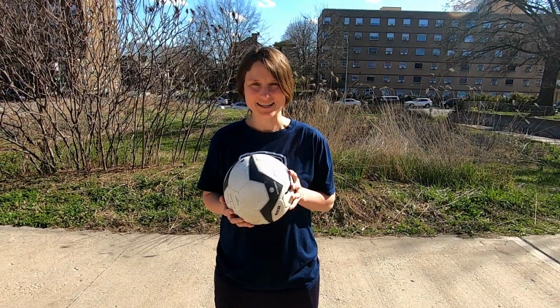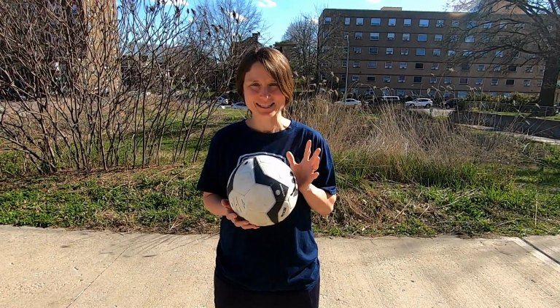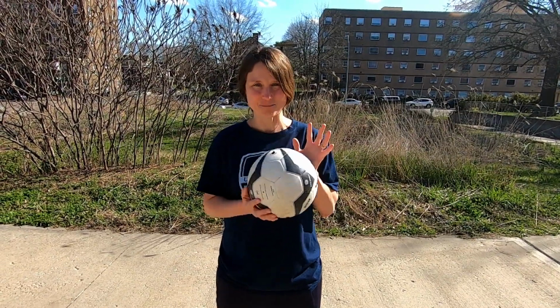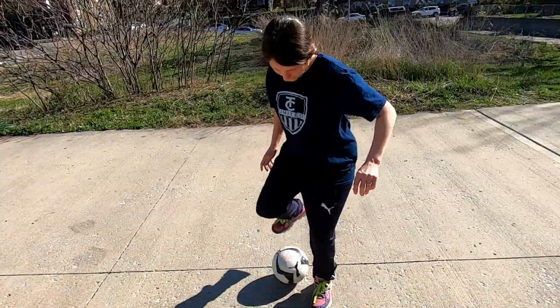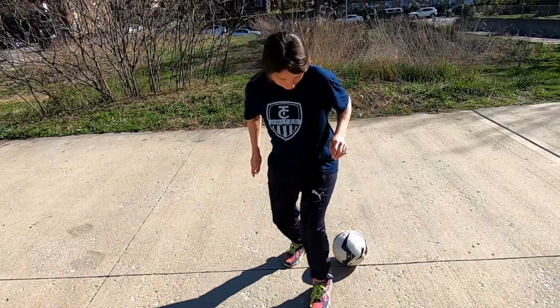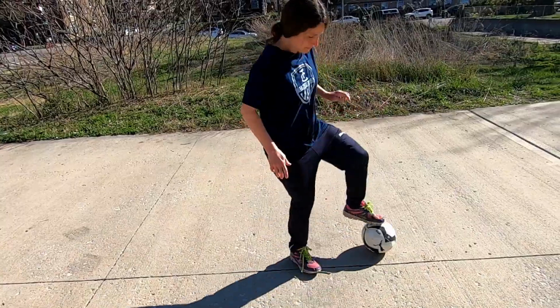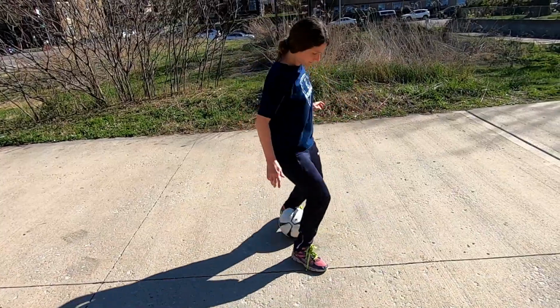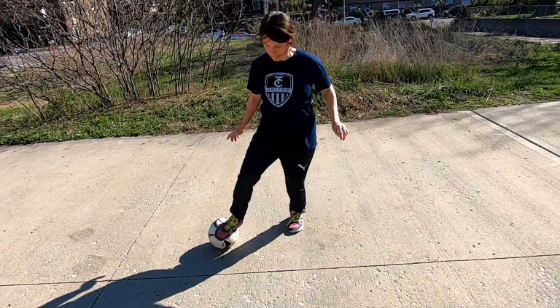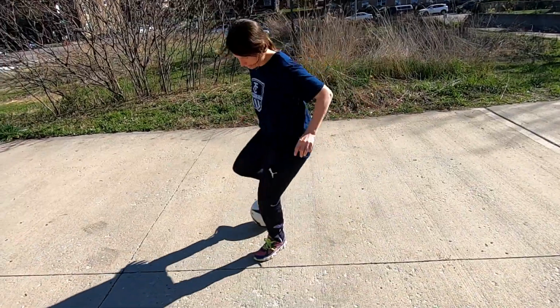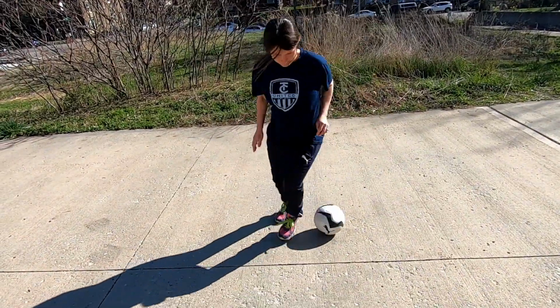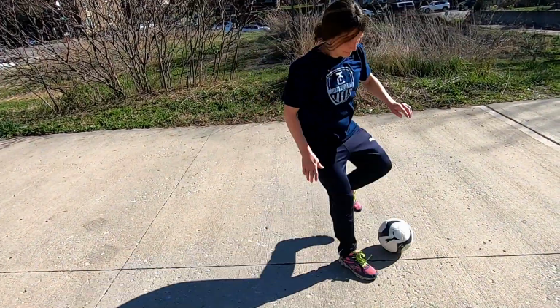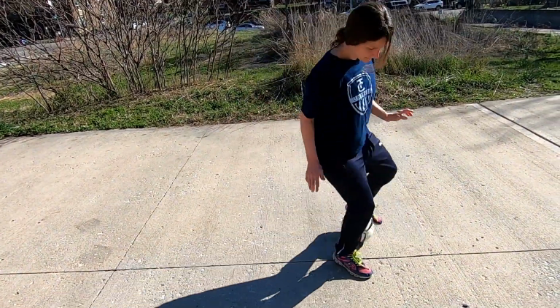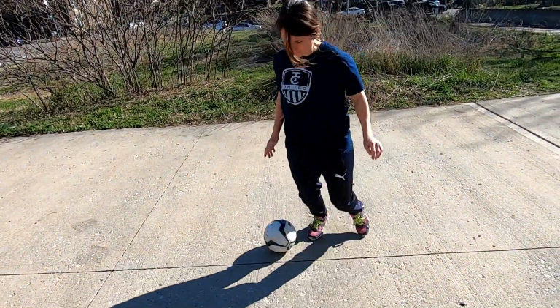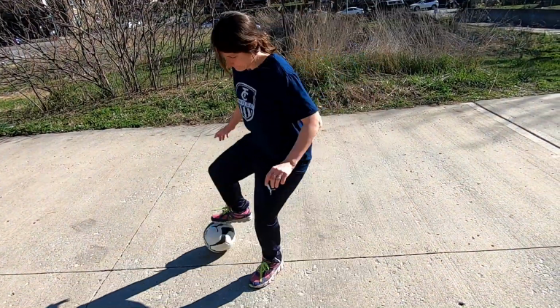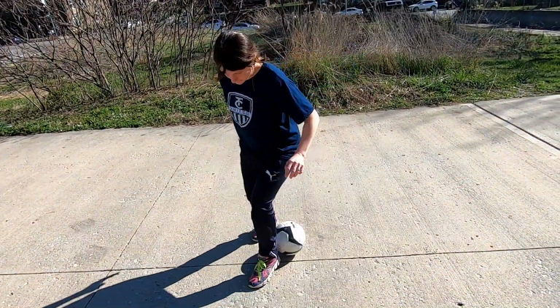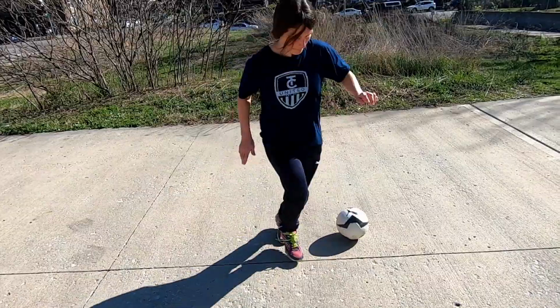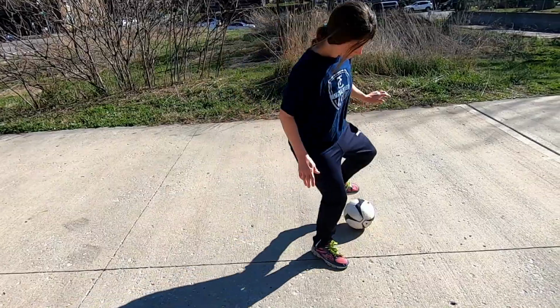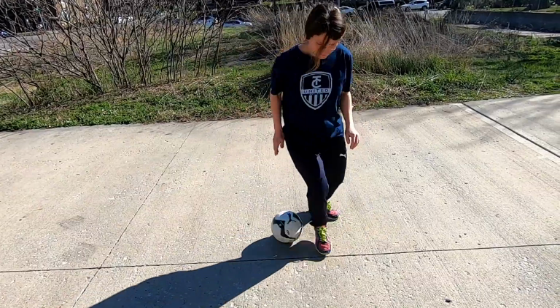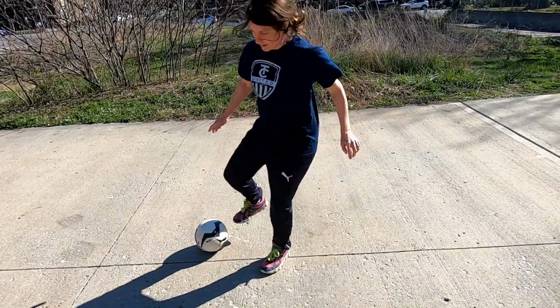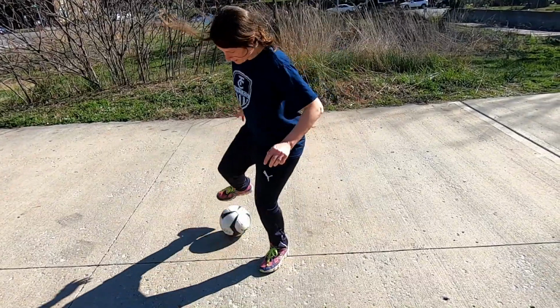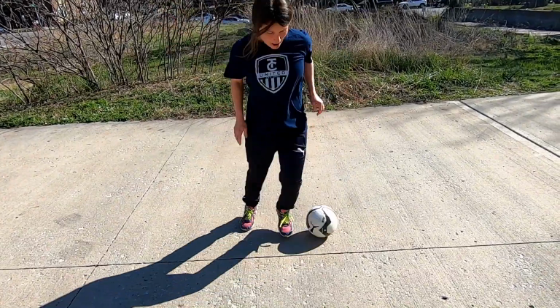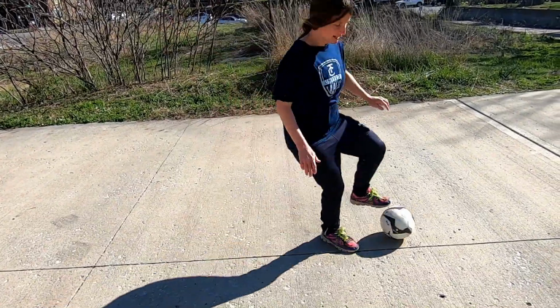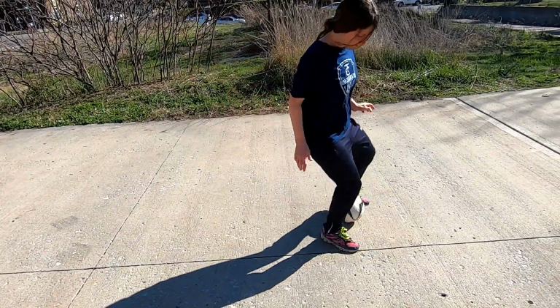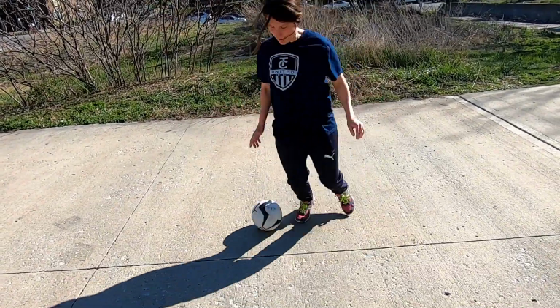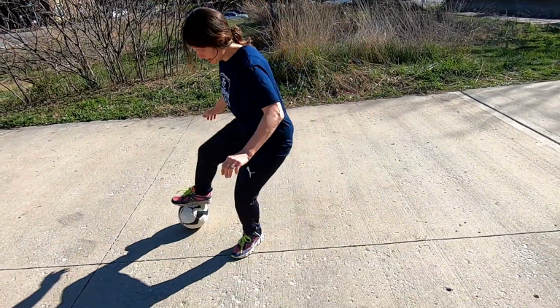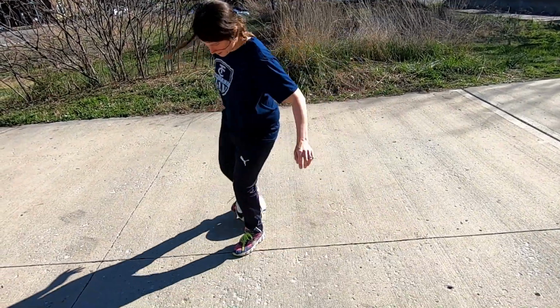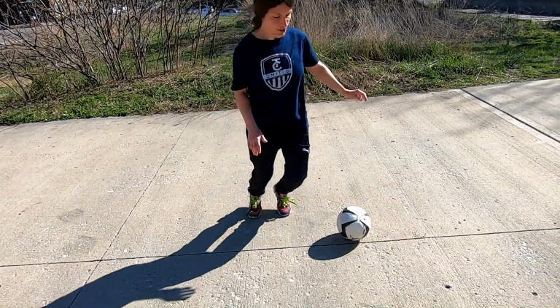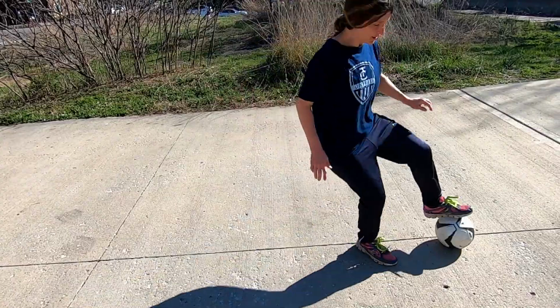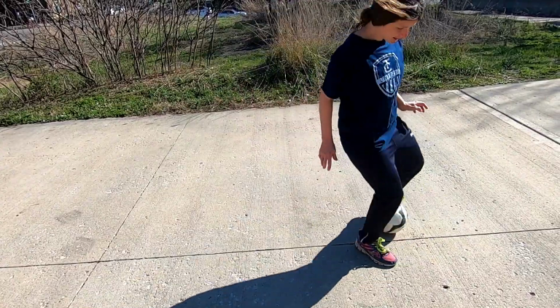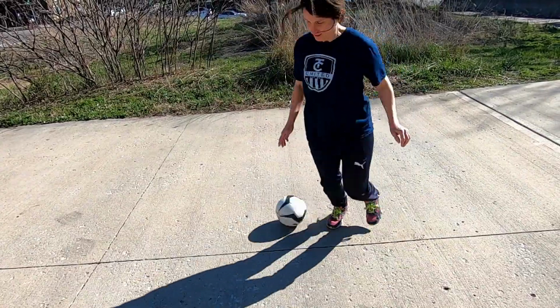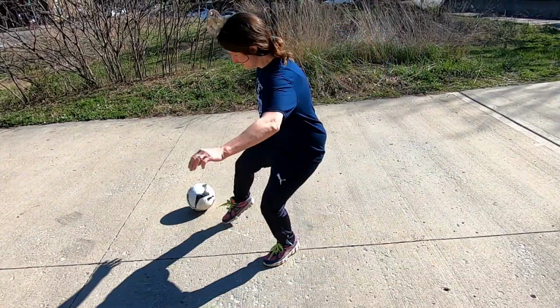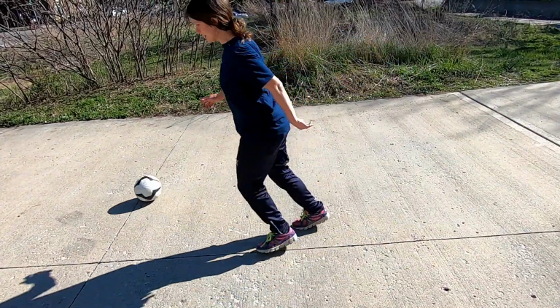Ready? Let's go! I'm bringing the ball back, right behind me, with the sole of my foot, catching it, bringing it back.